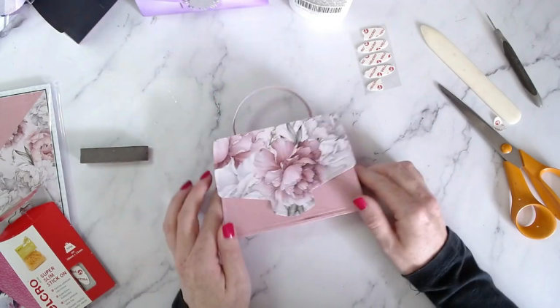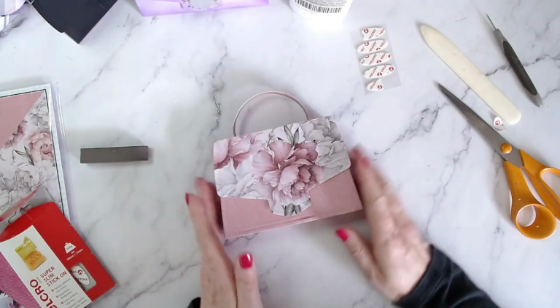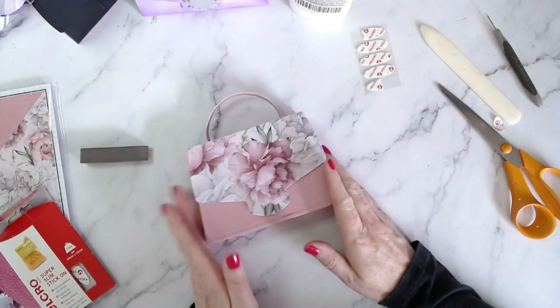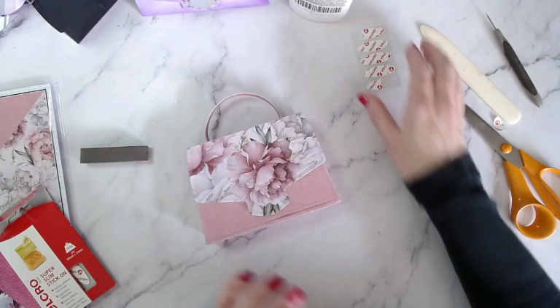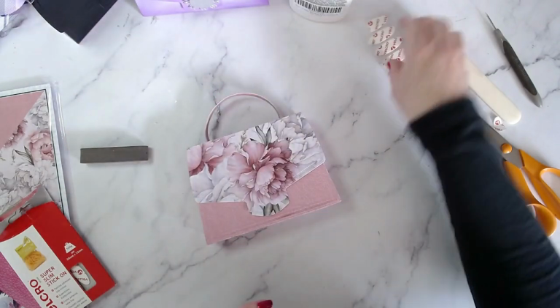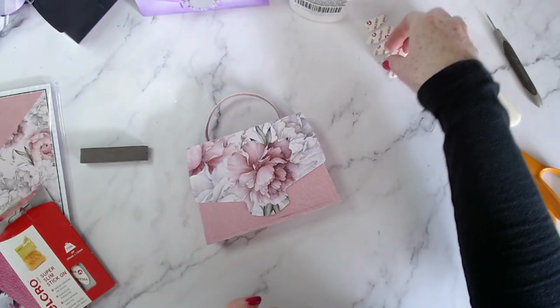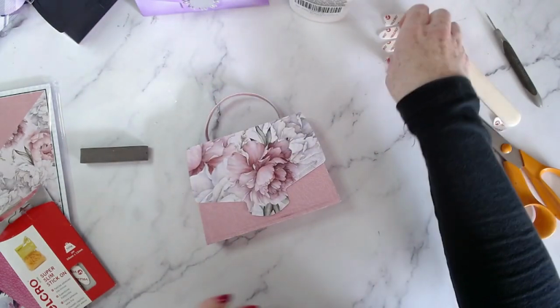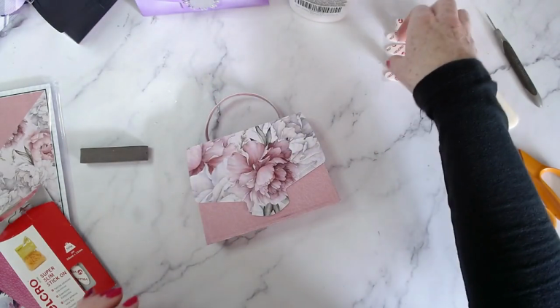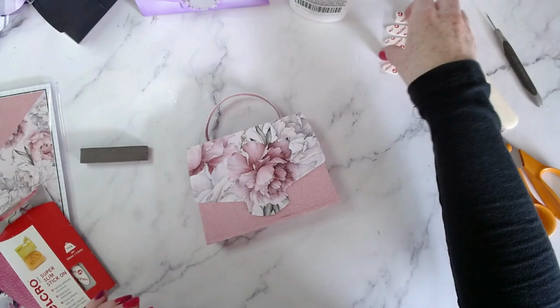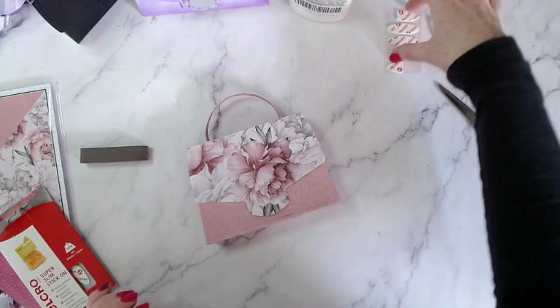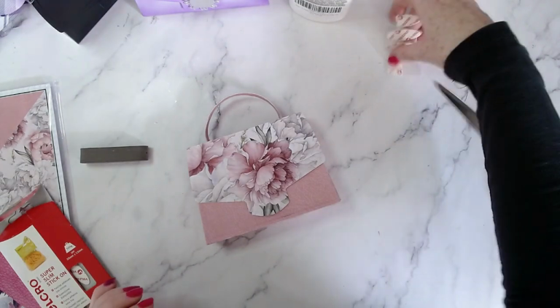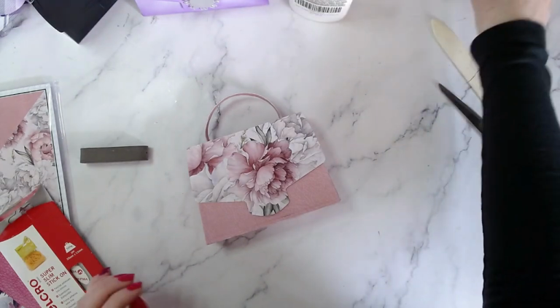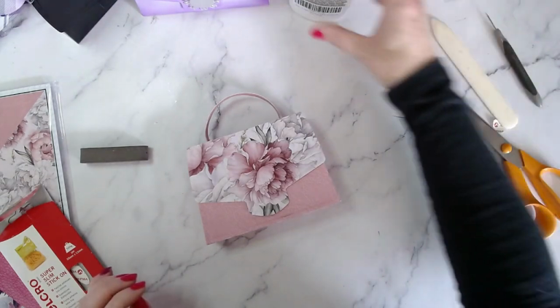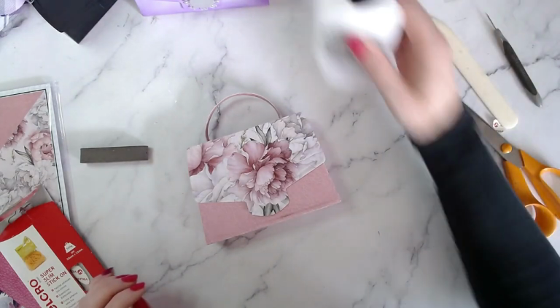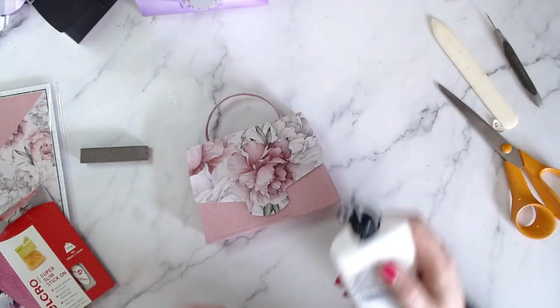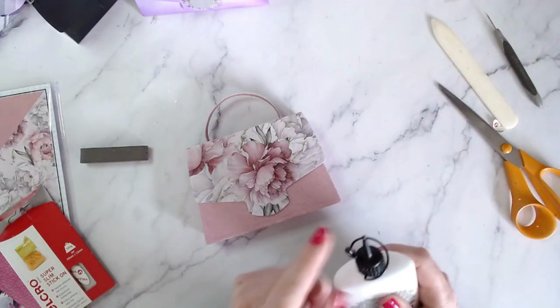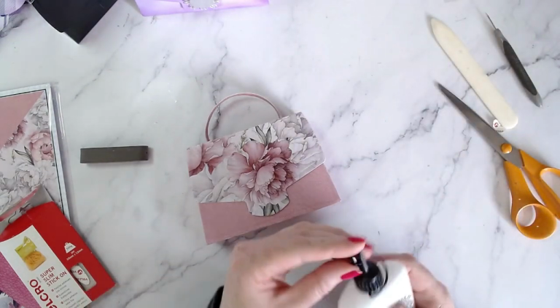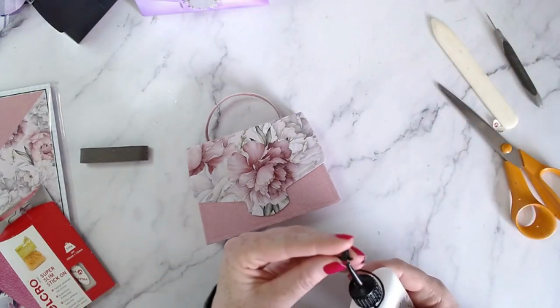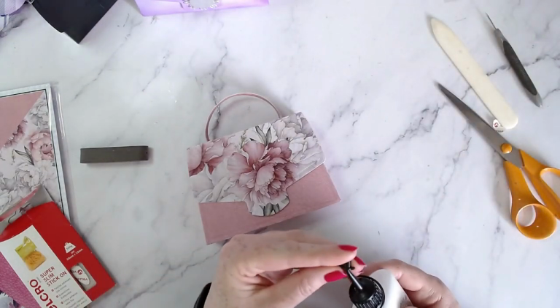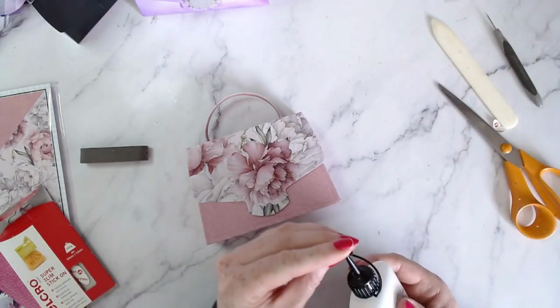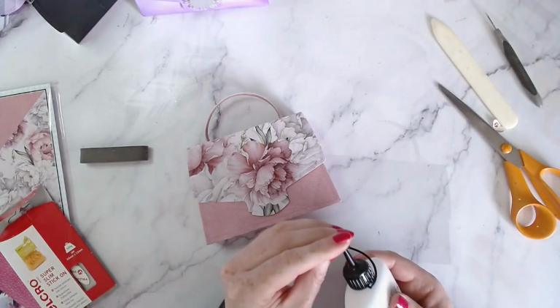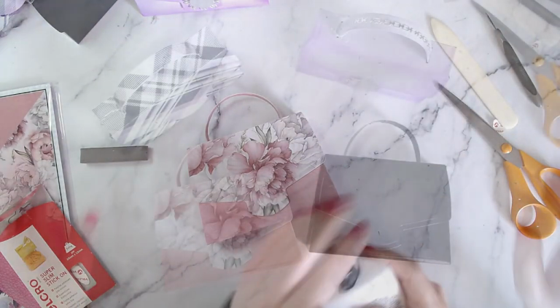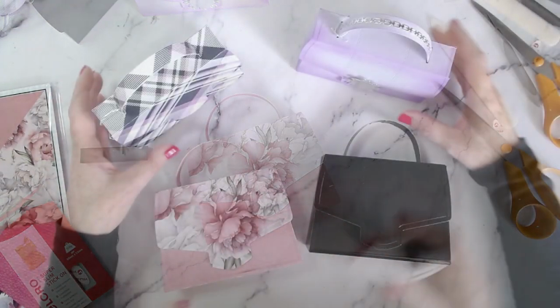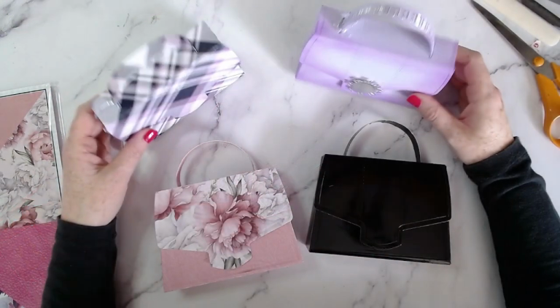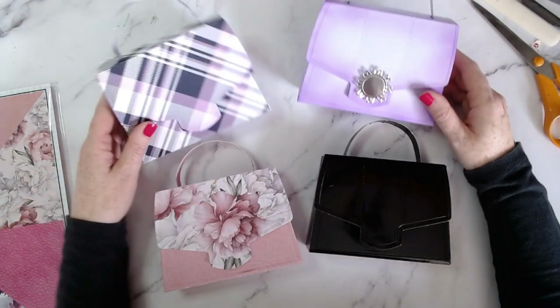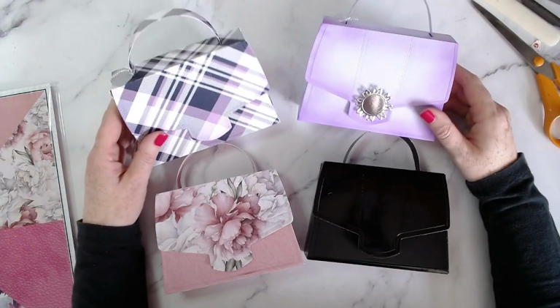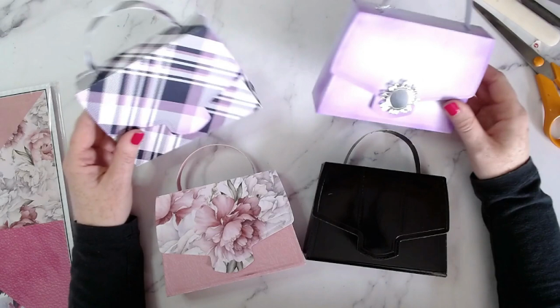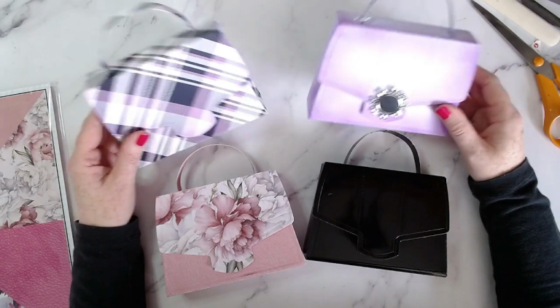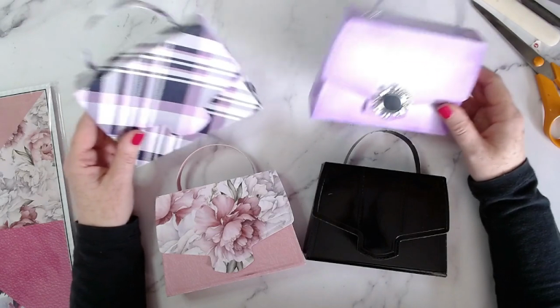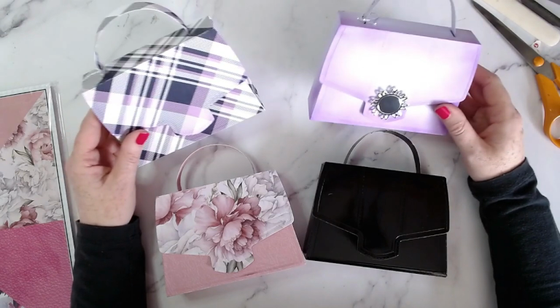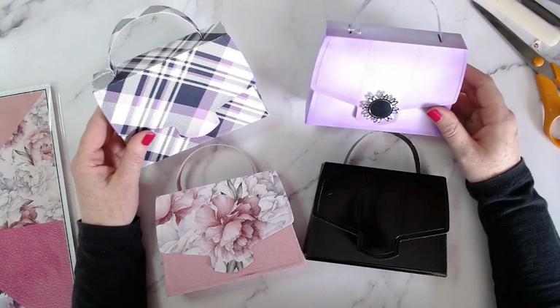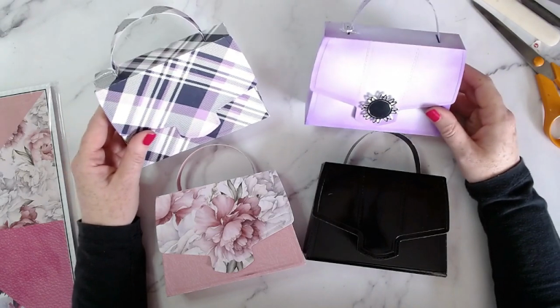That is the evening bag — I absolutely love this. Let me put the lid on. And here are the finished bags!